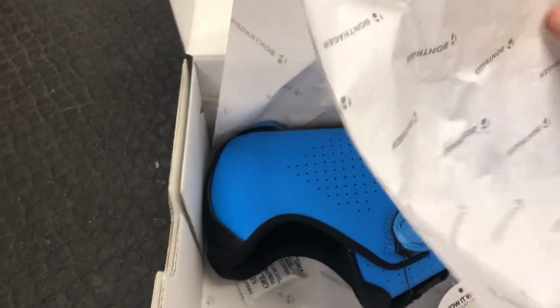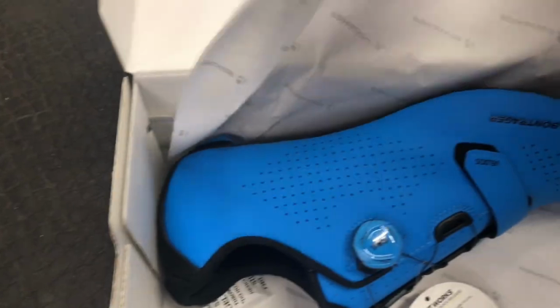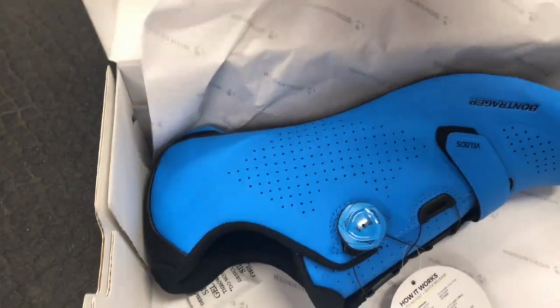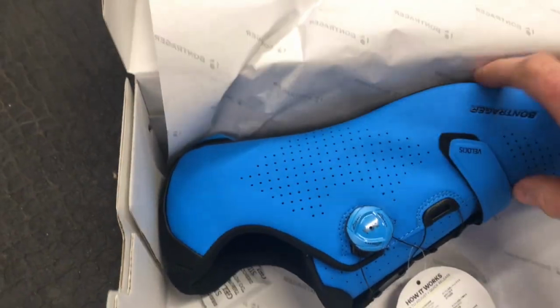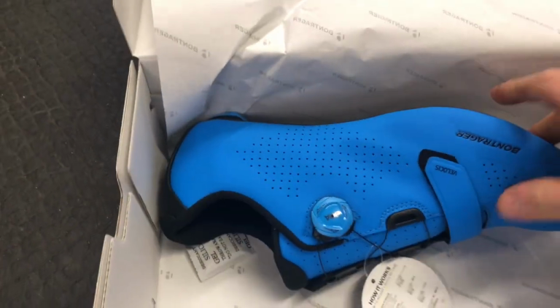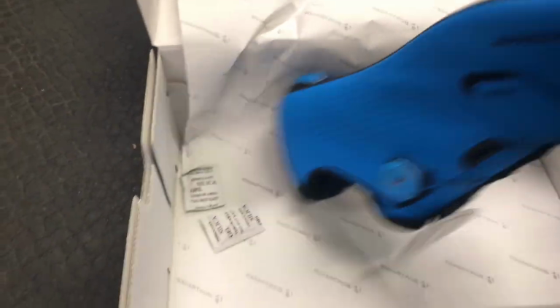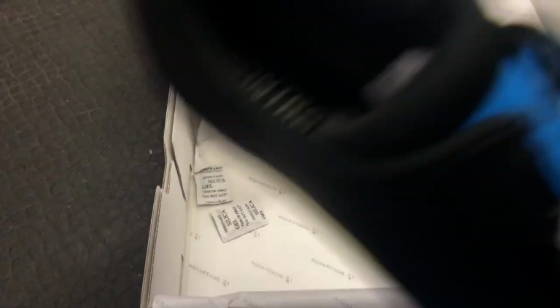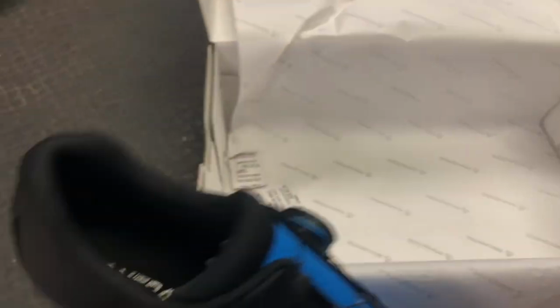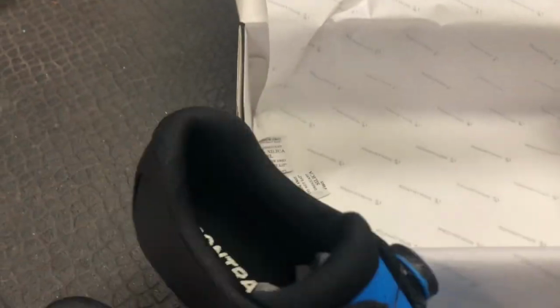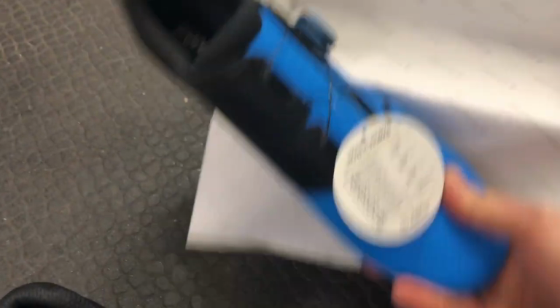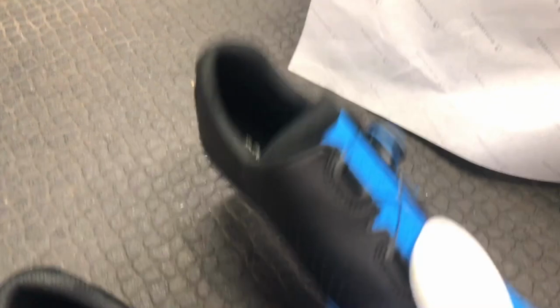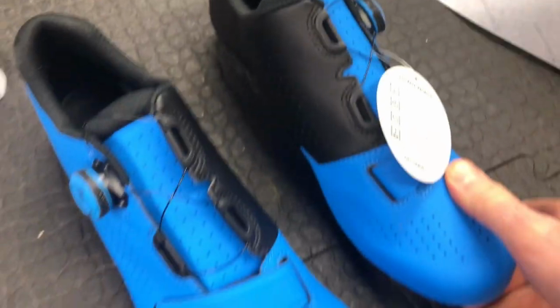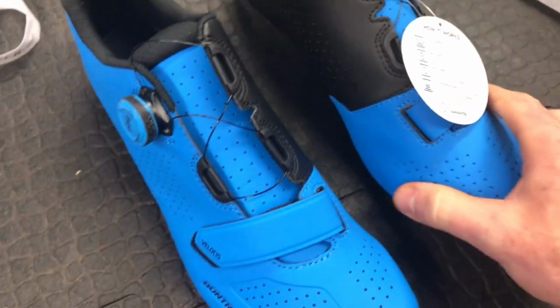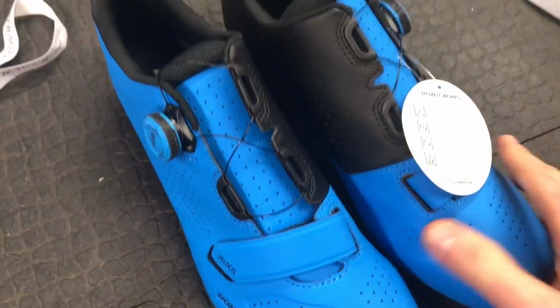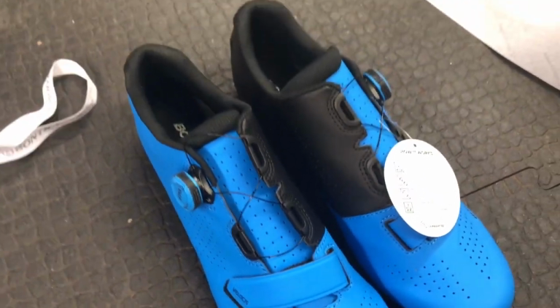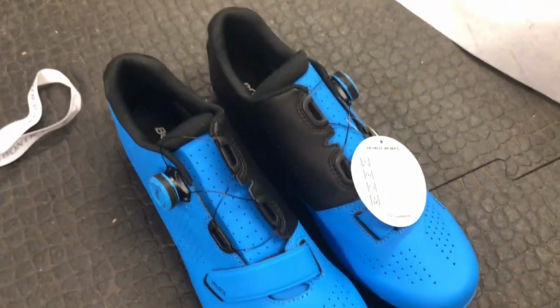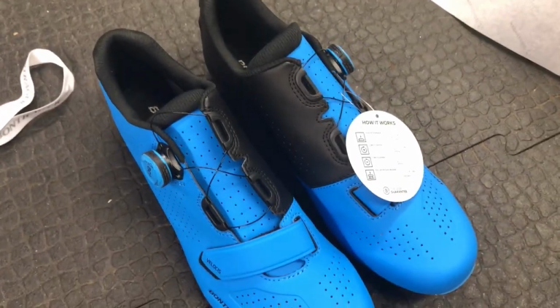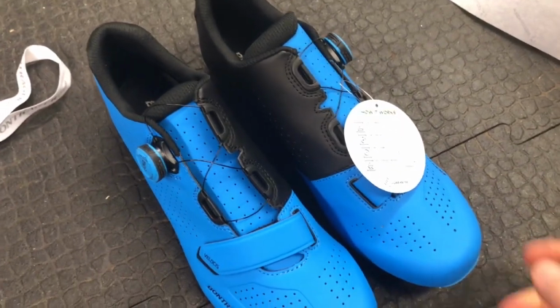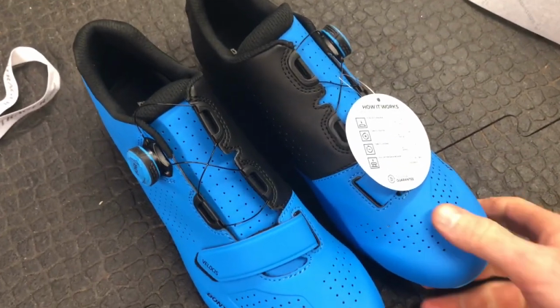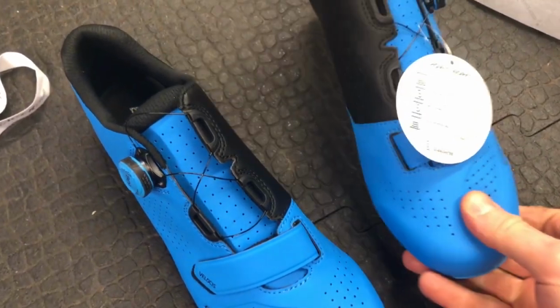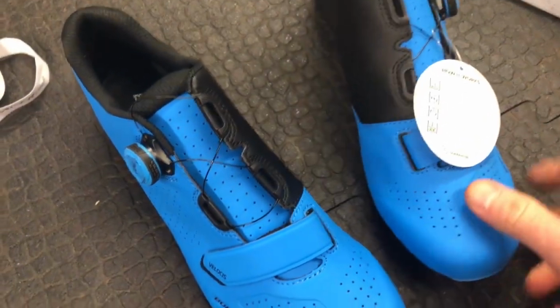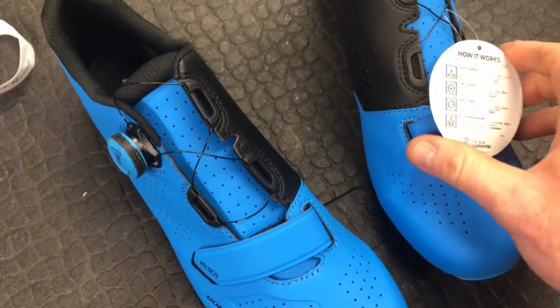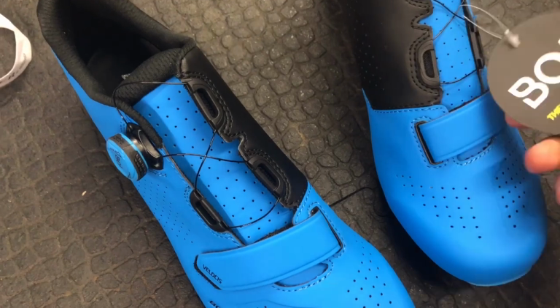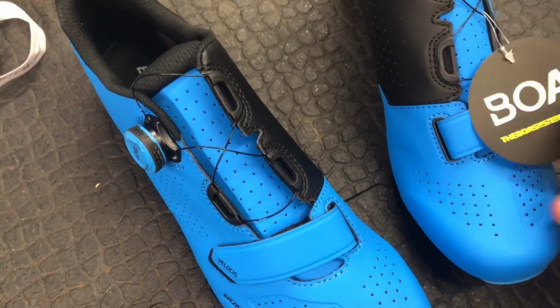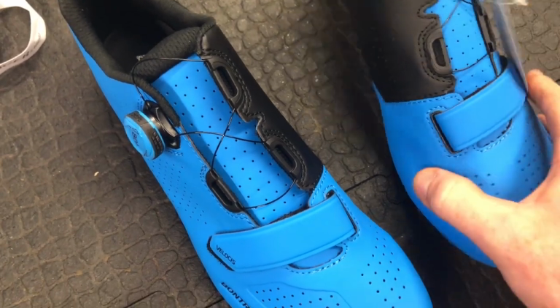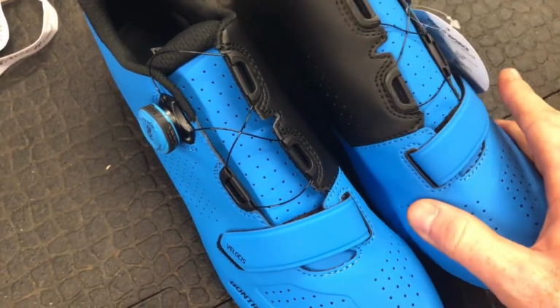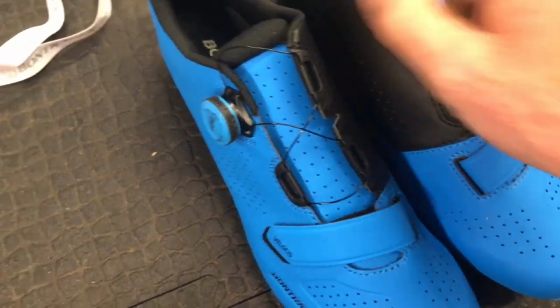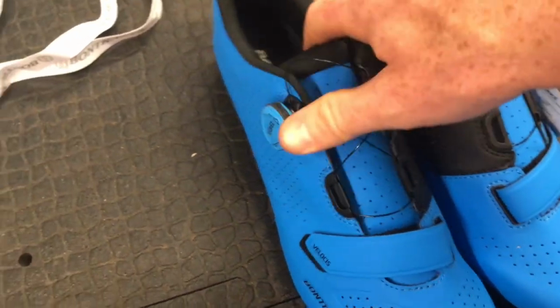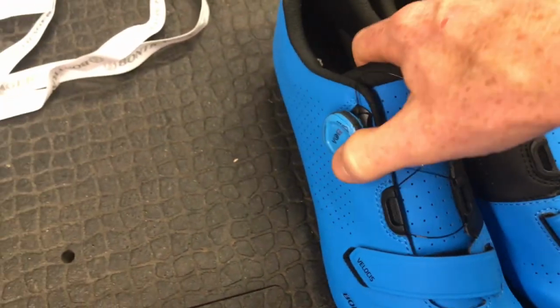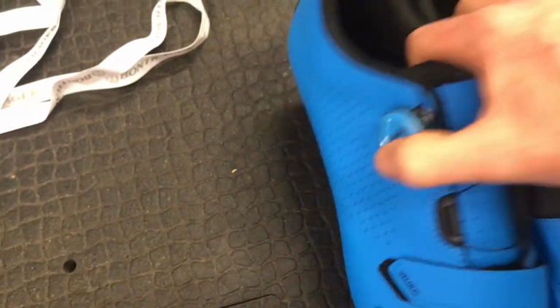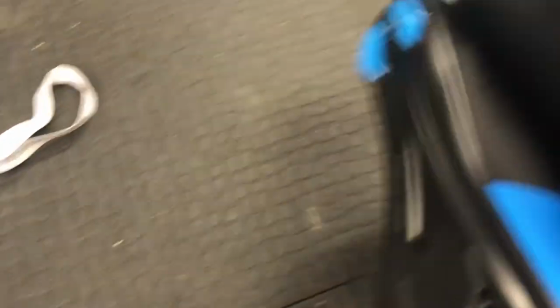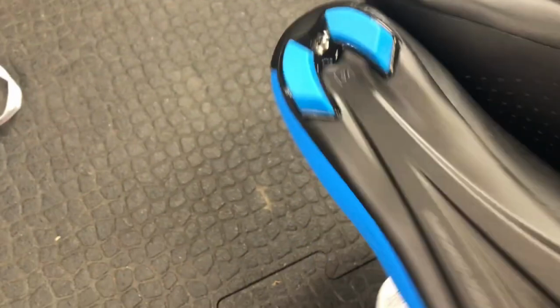They also come in a really nice waxed orange and black colorway as well. Pretty smart, and the BOA system works pretty well for tightening up.